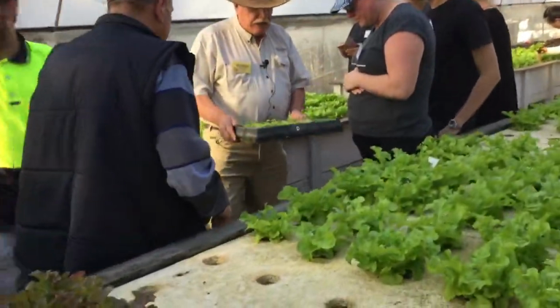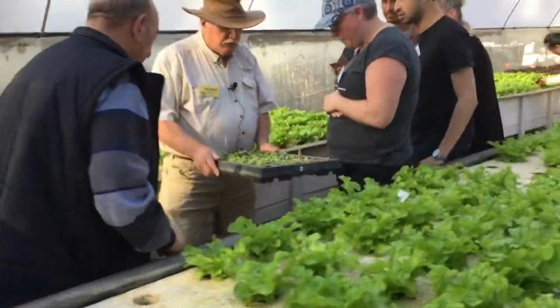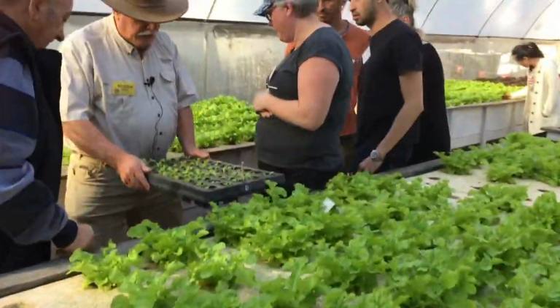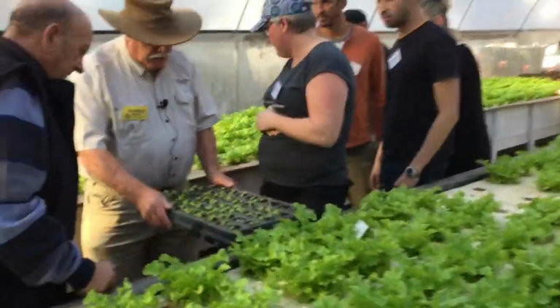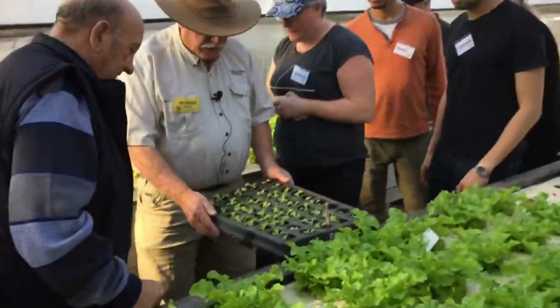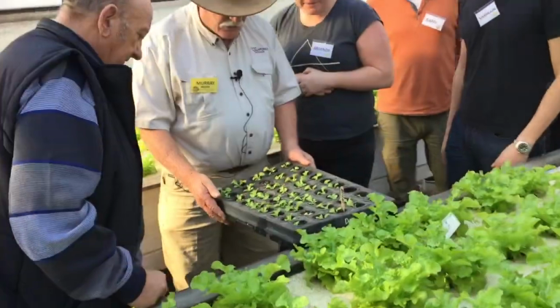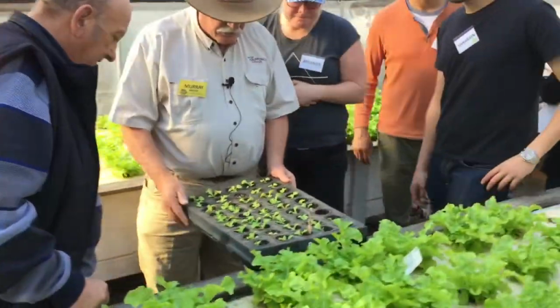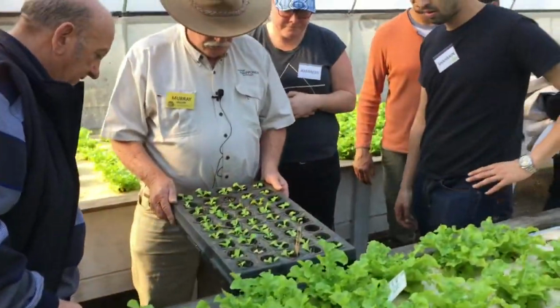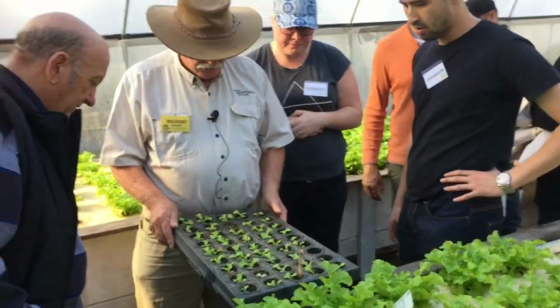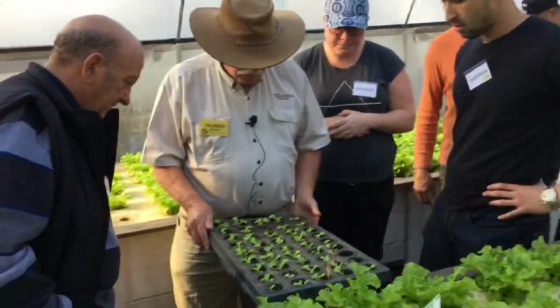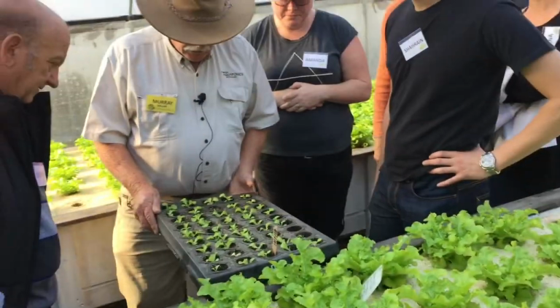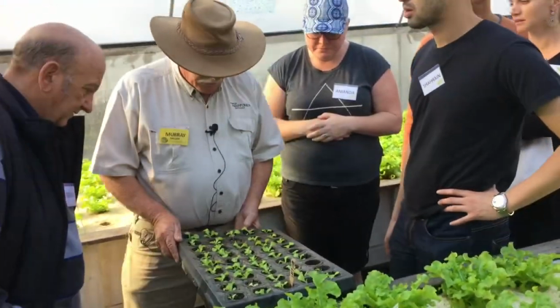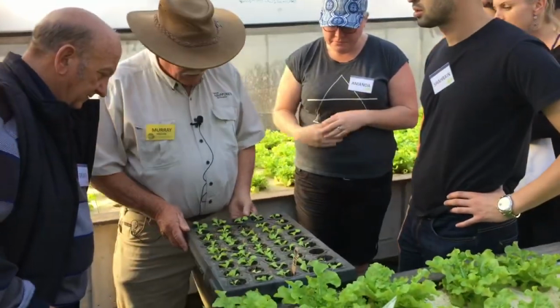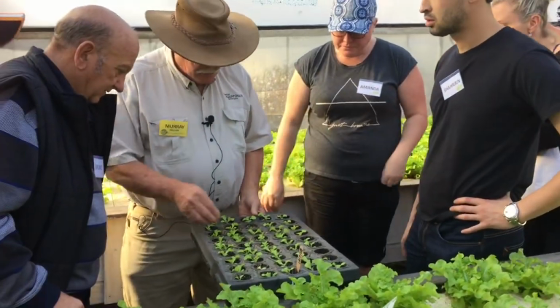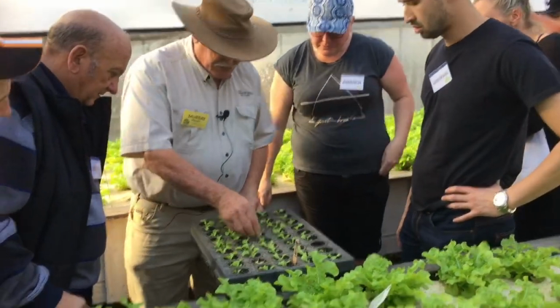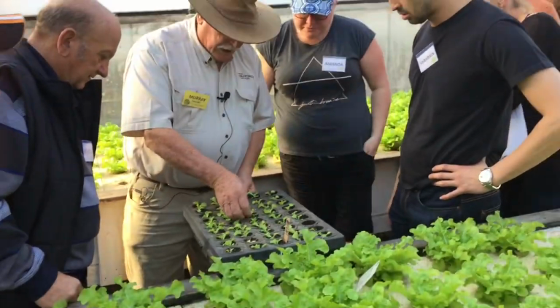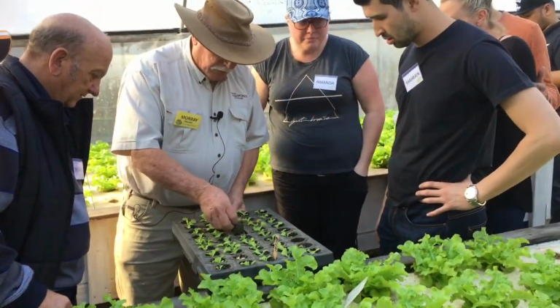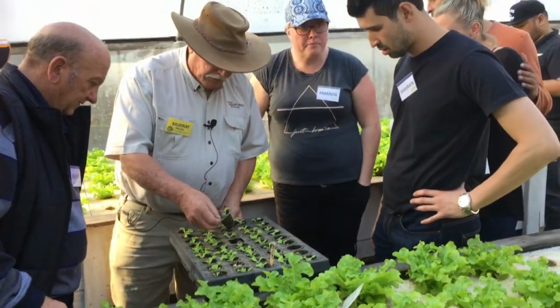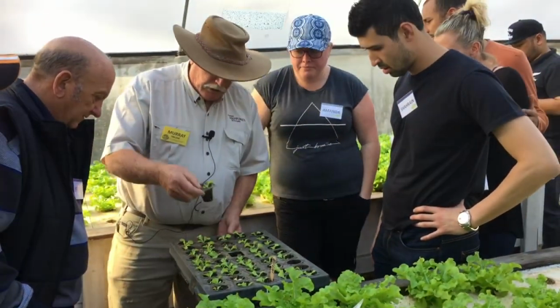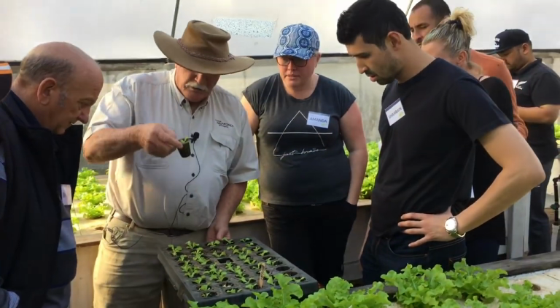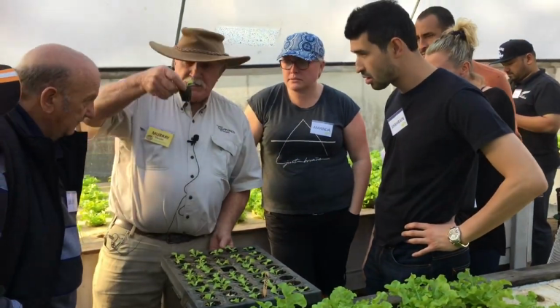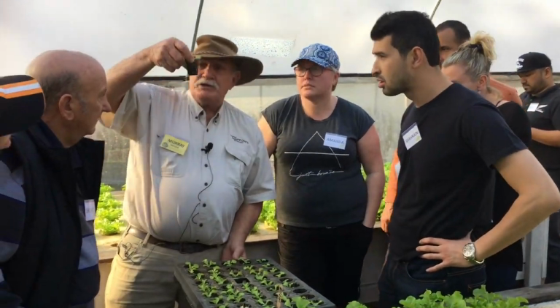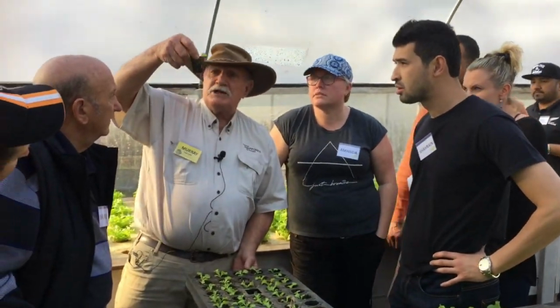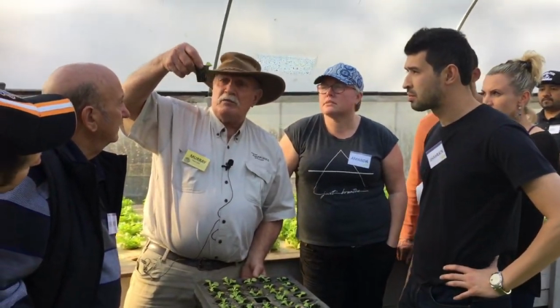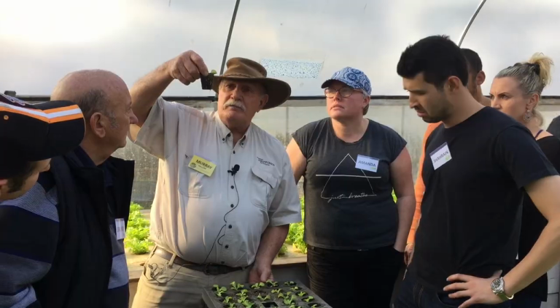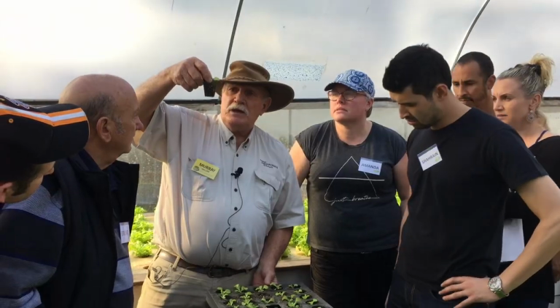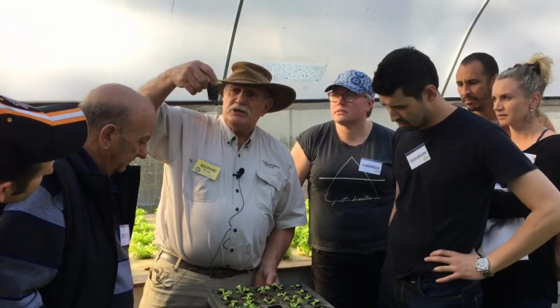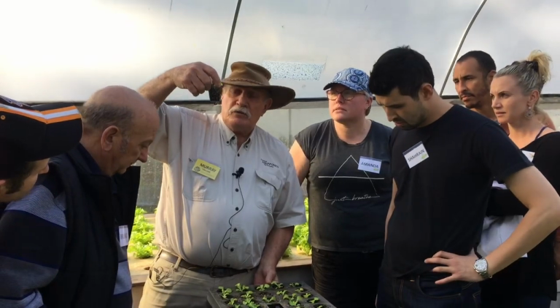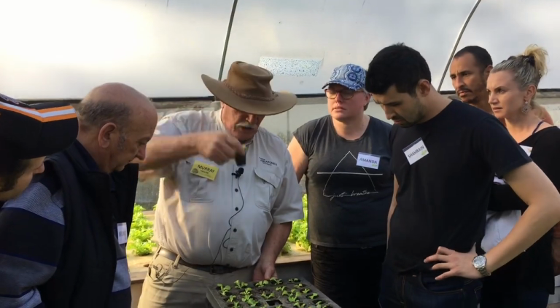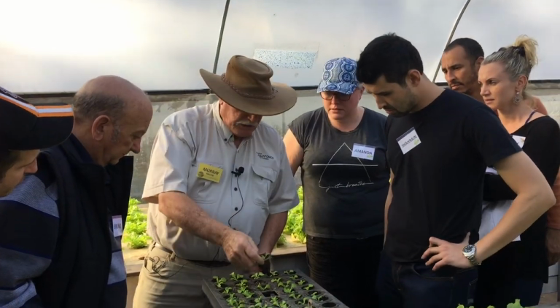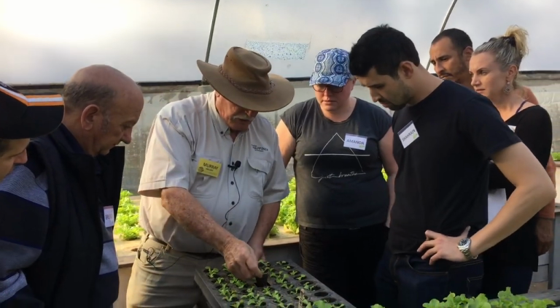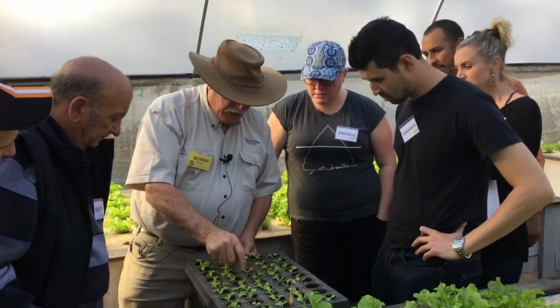Here are some seedlings that haven't been long ago to plant — two weeks ago. They've been planted in vermiculite. See the roots are starting to show at the bottom. As soon as you've got roots showing out, you can actually plant them out.